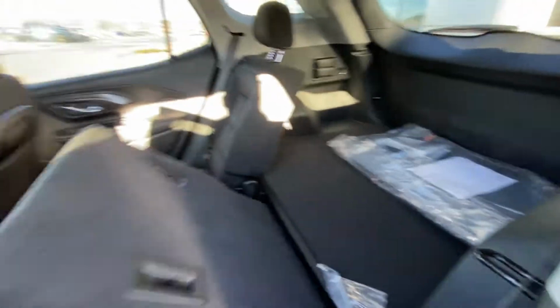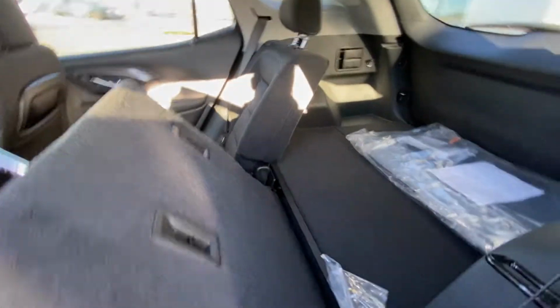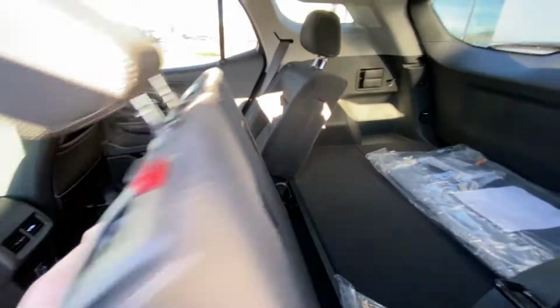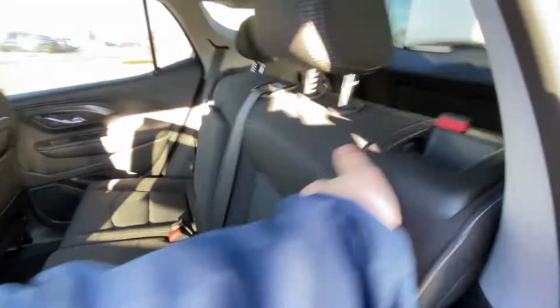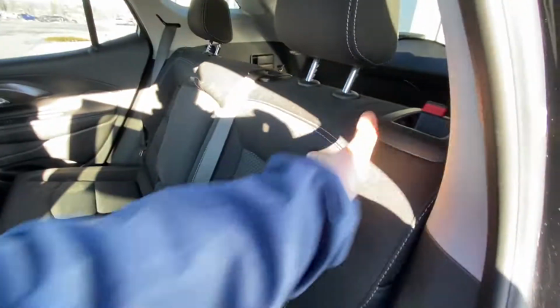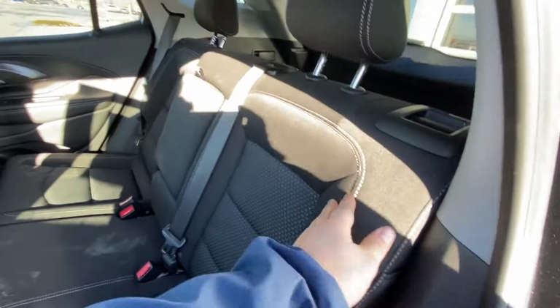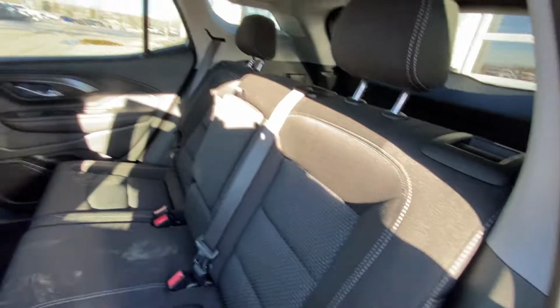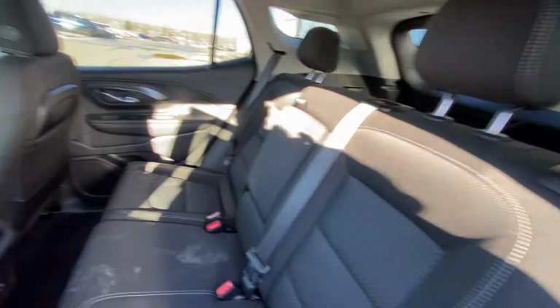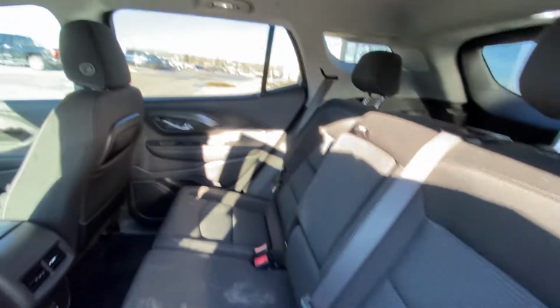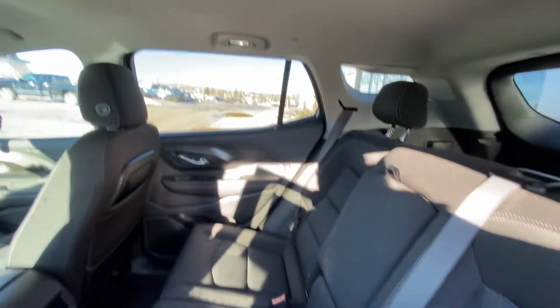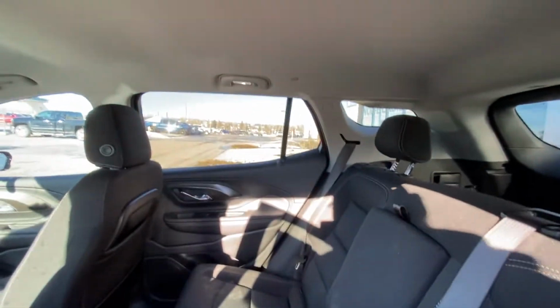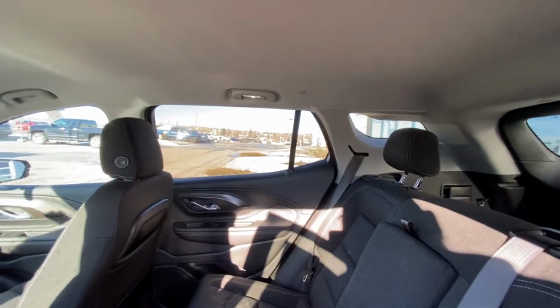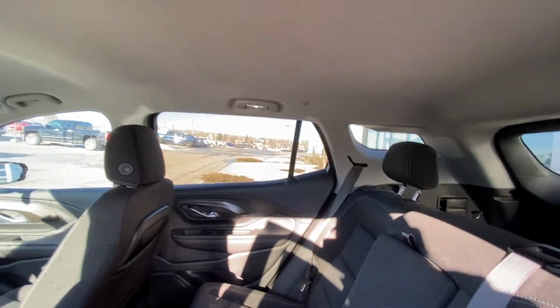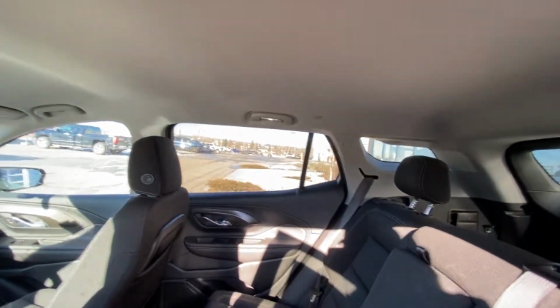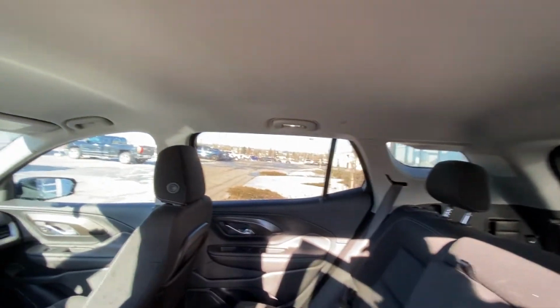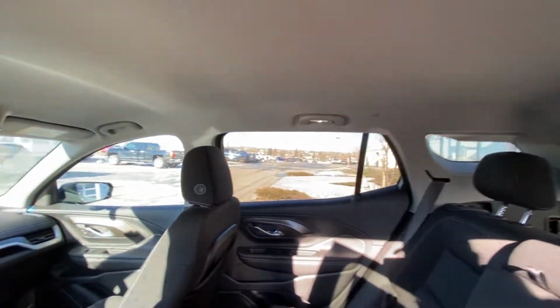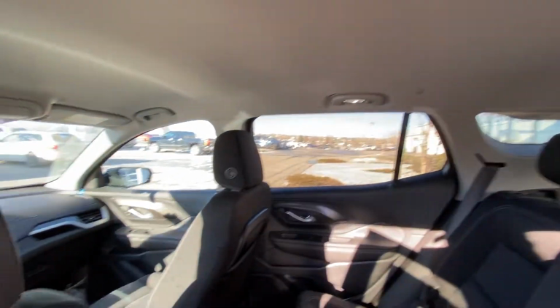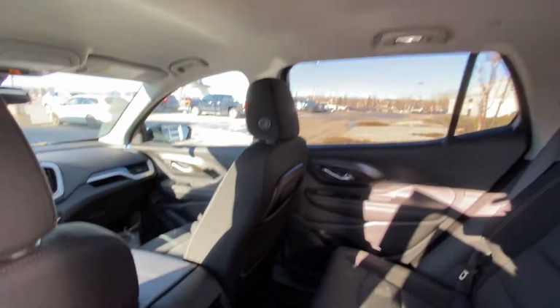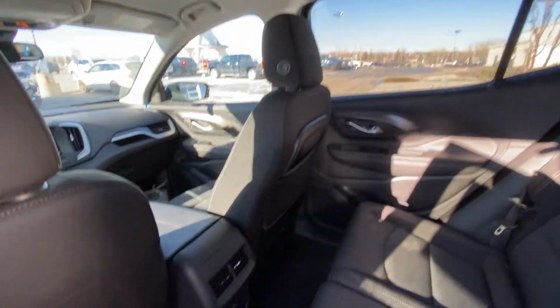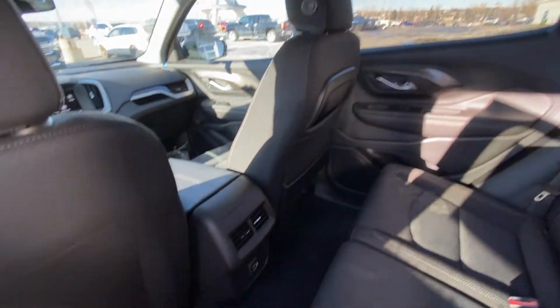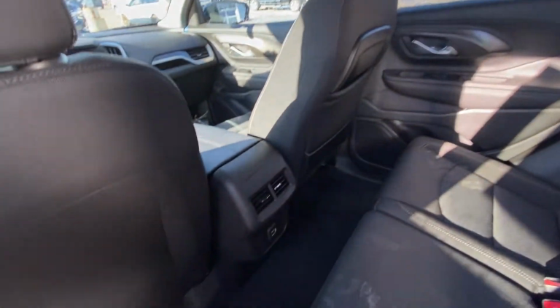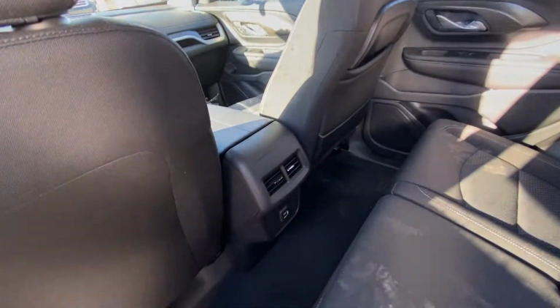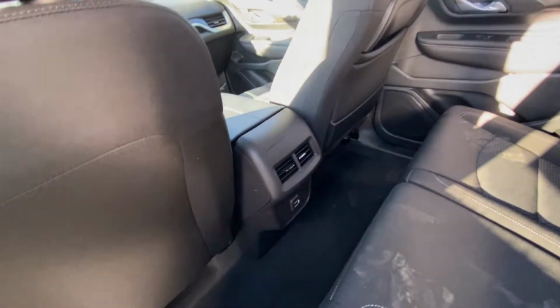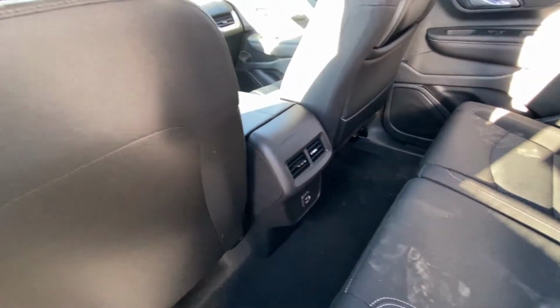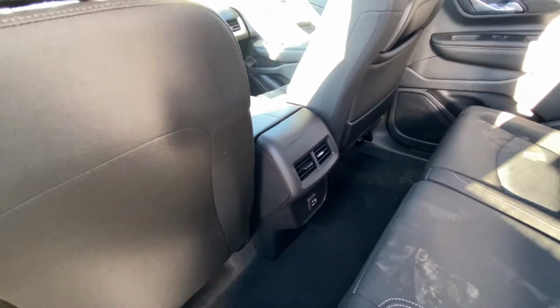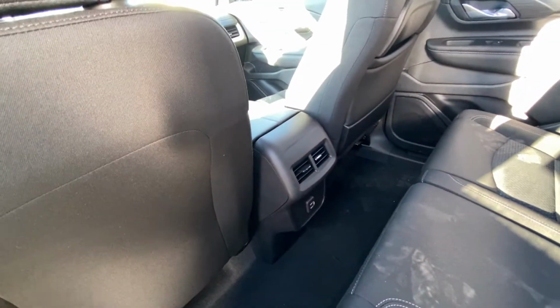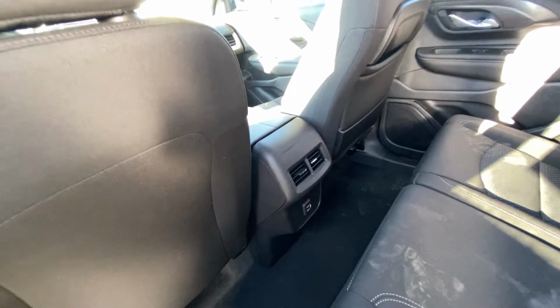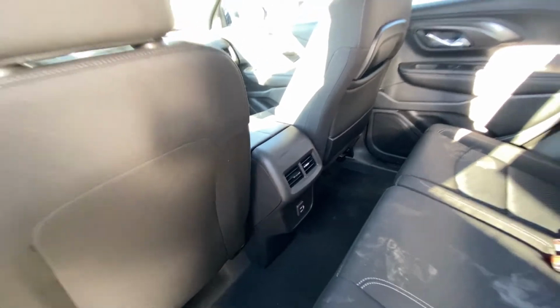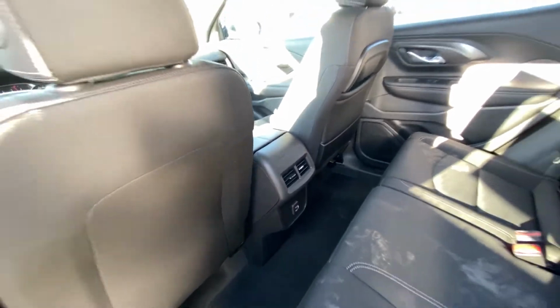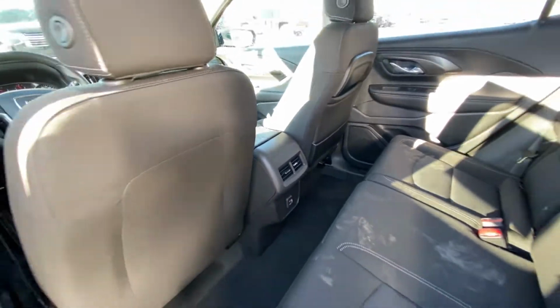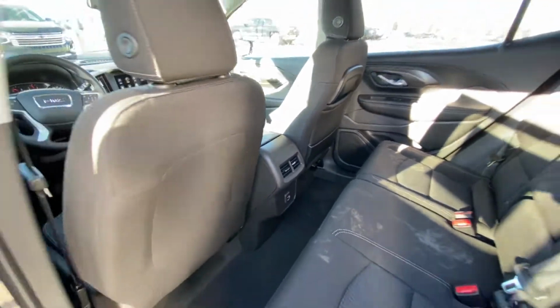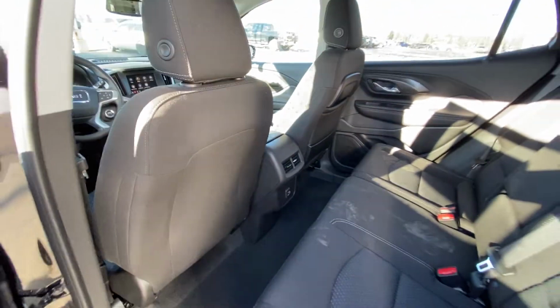The seats fold back up, locking into position. Up top we have a solid roof with LED lighting, heating vents and USB ports in the middle, and a center console.